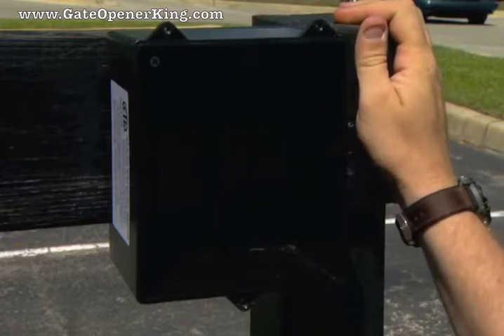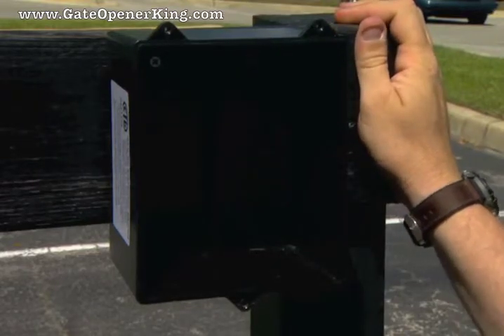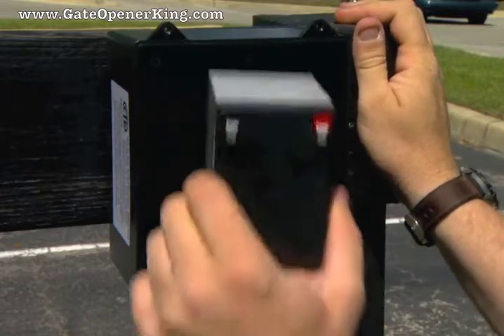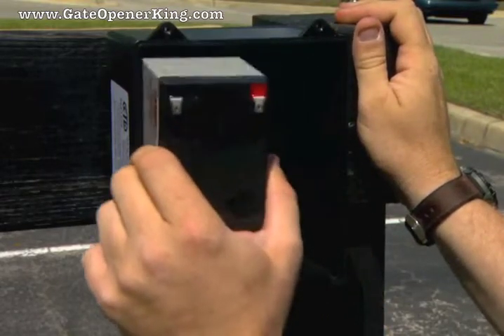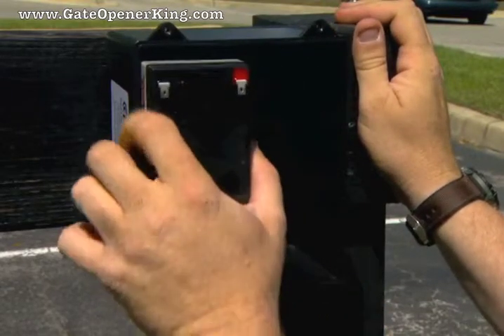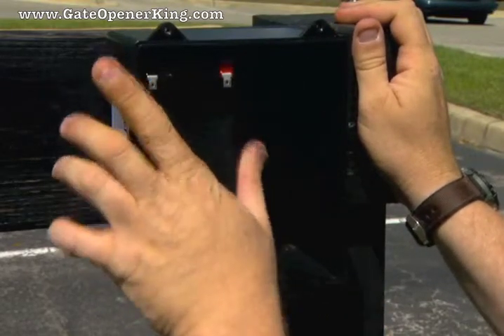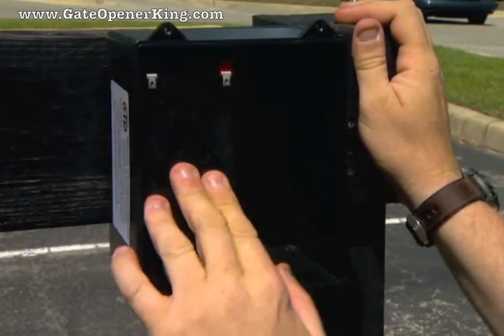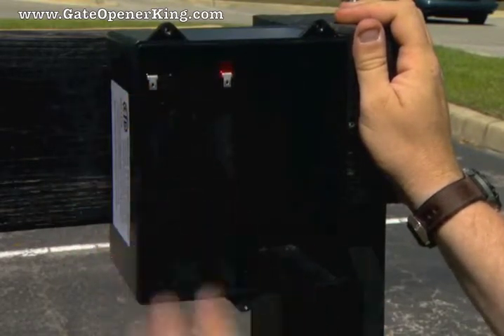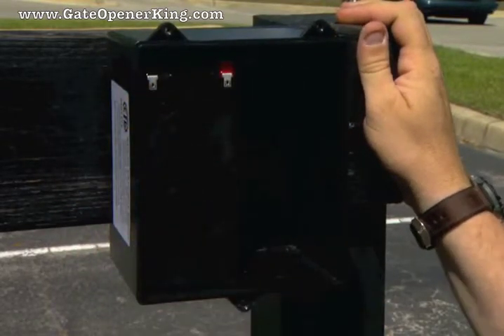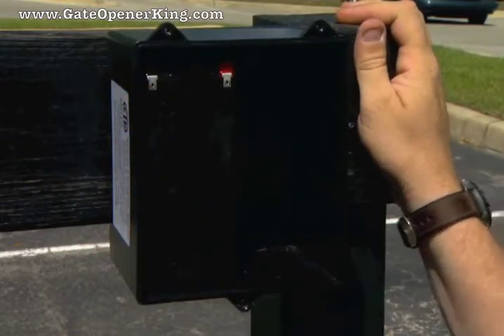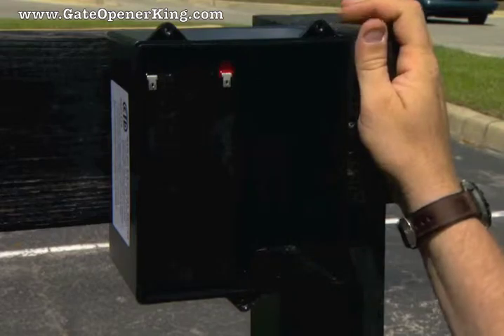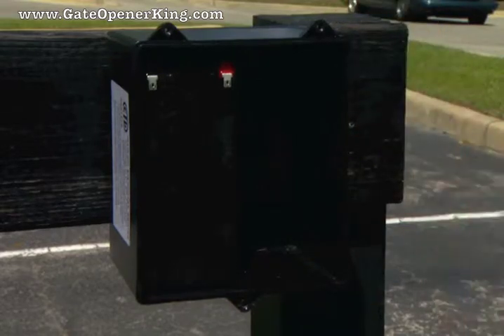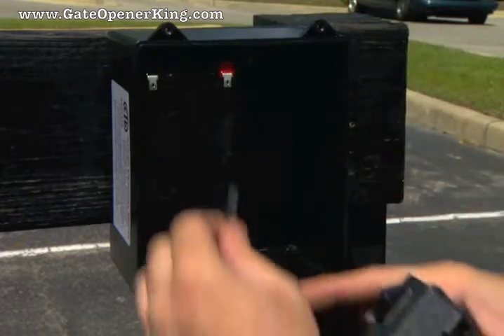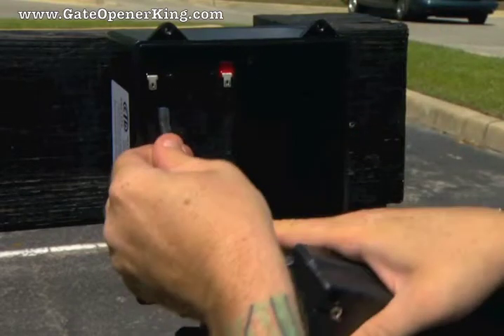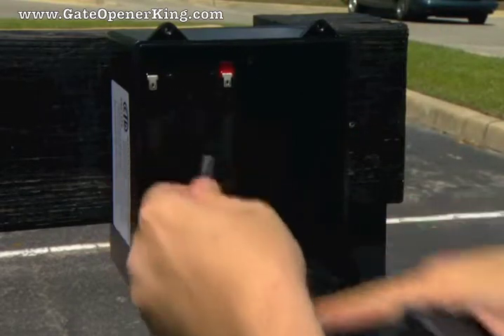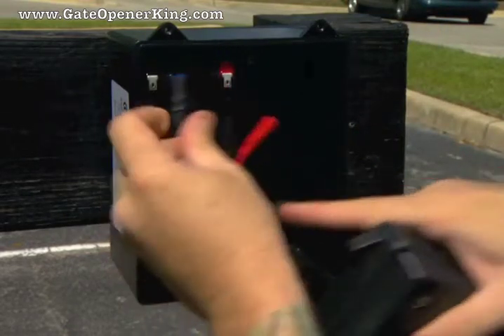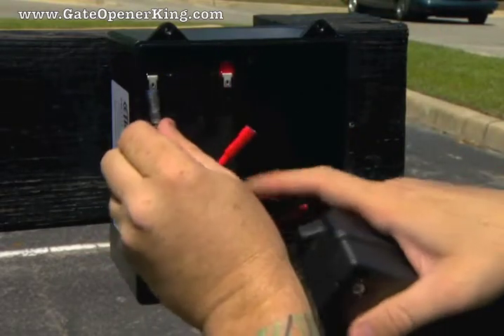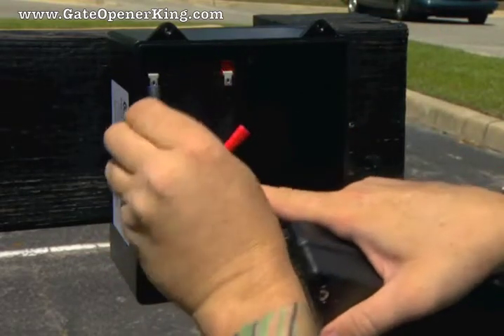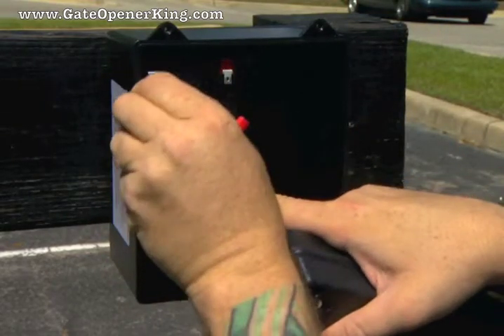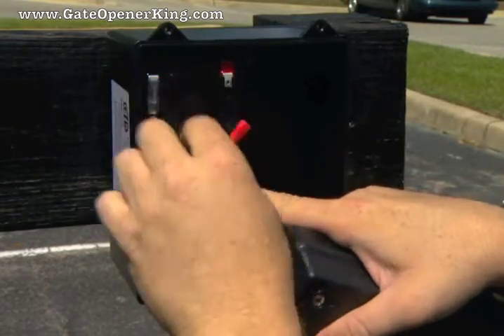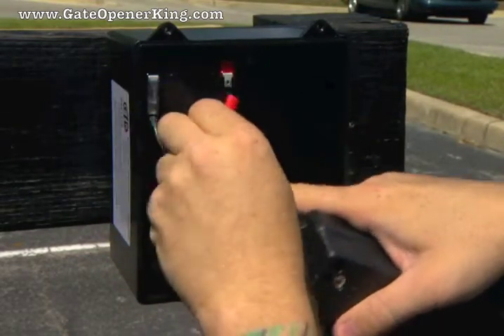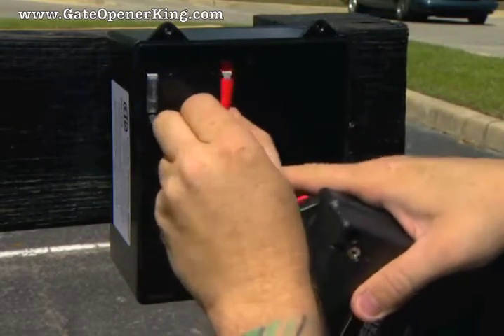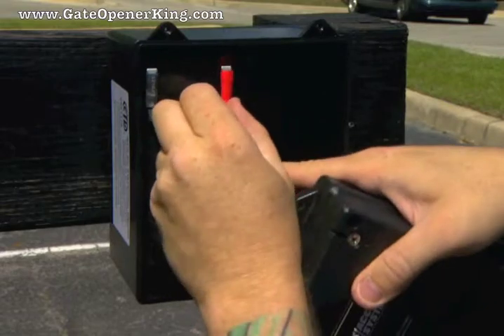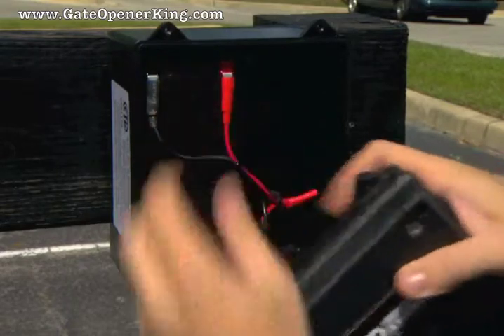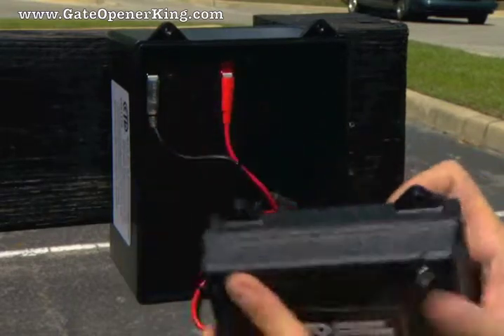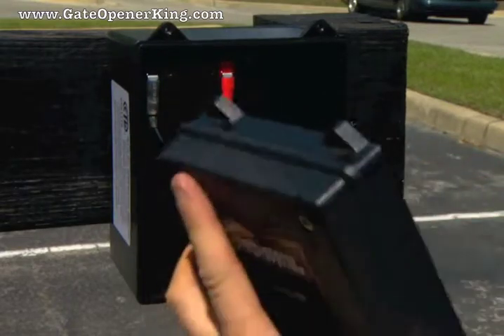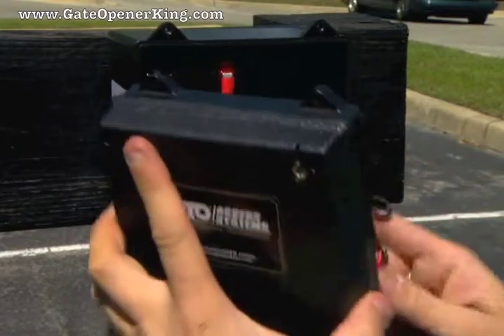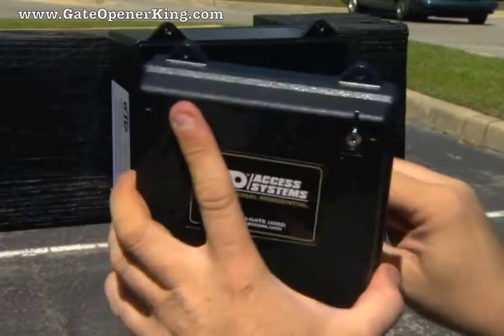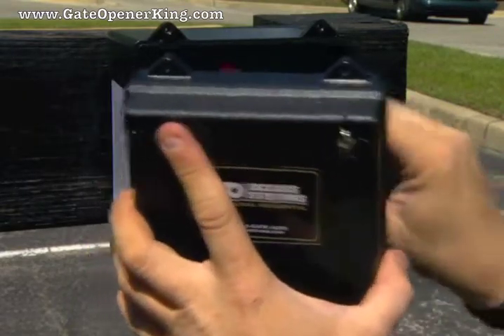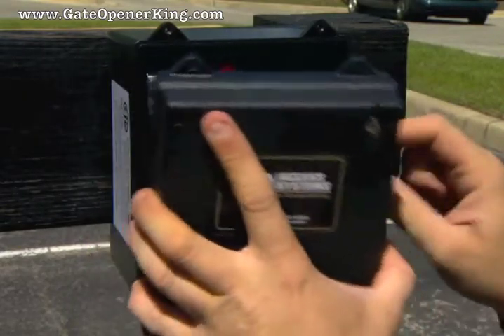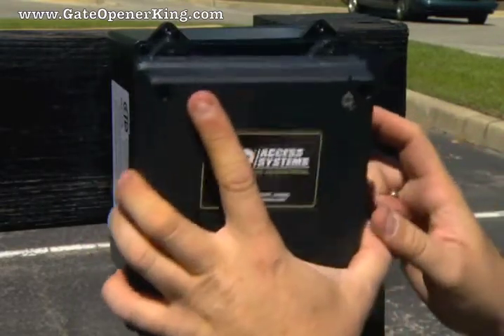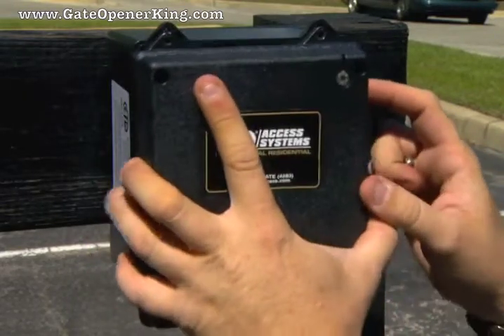Place the 12 volt battery into the battery box with the terminals at the top. Connect the battery harness wires to the two wires coming through the back of the control box, red to red and black to black, and reattach the control box to the battery box.